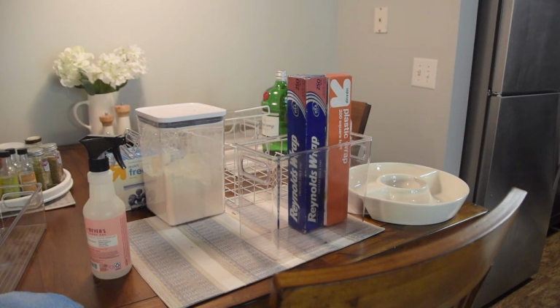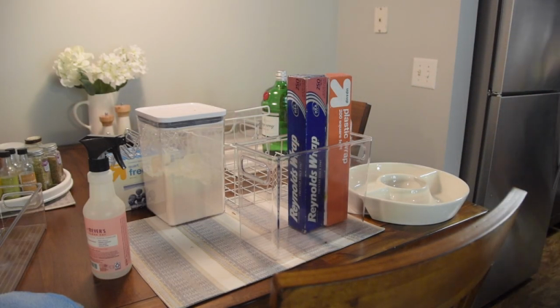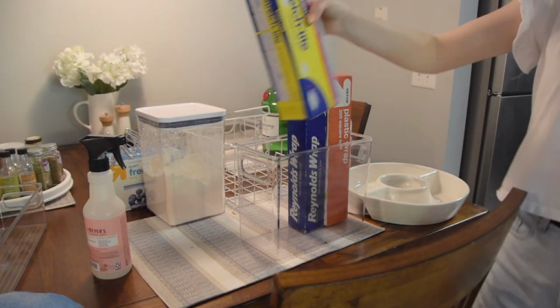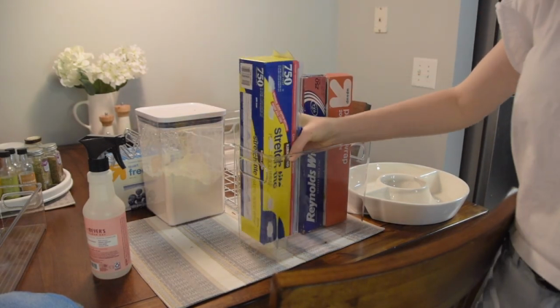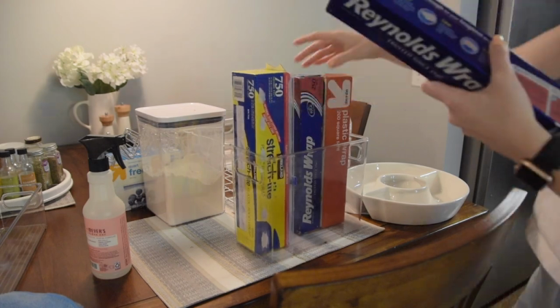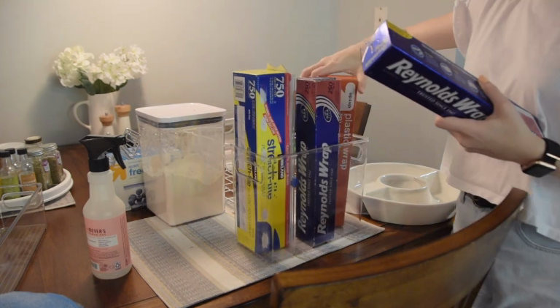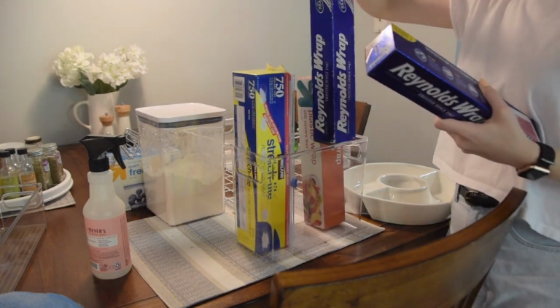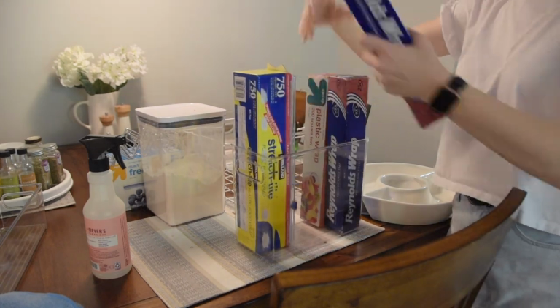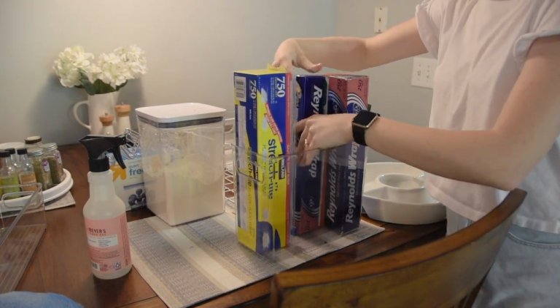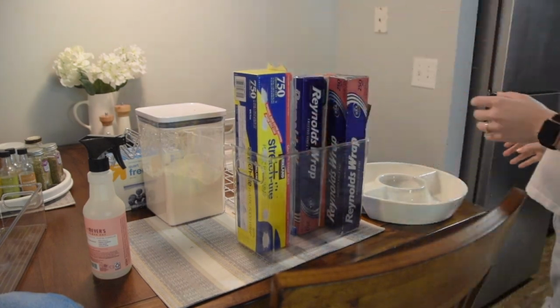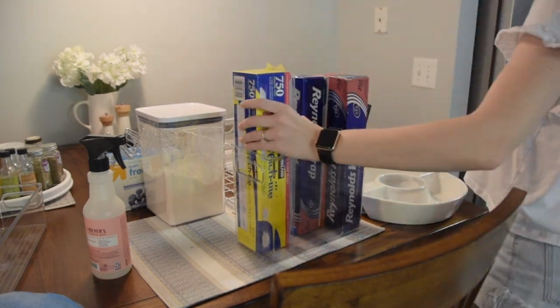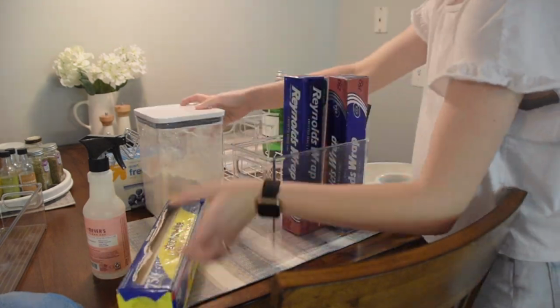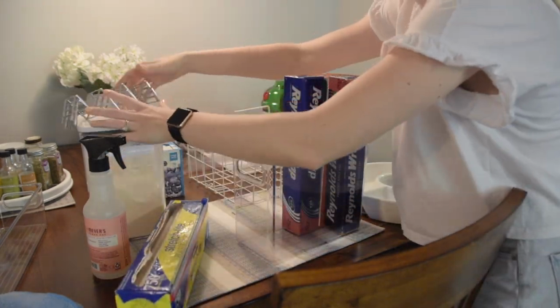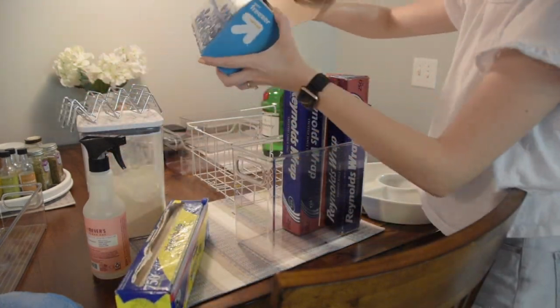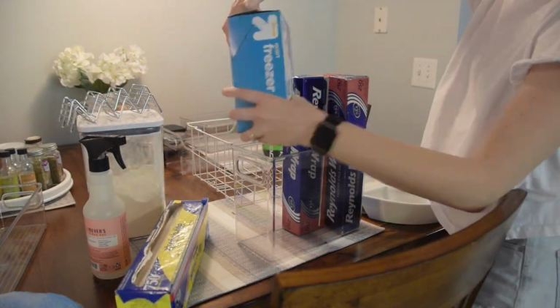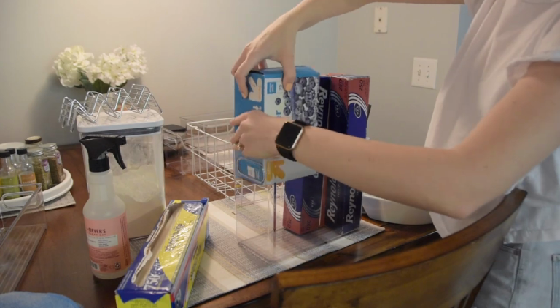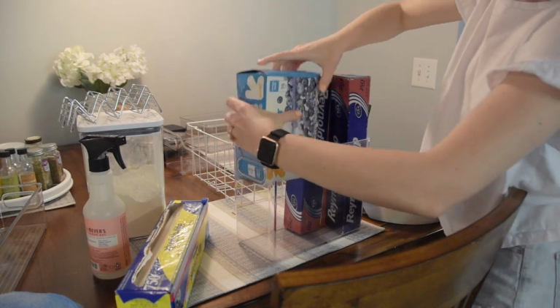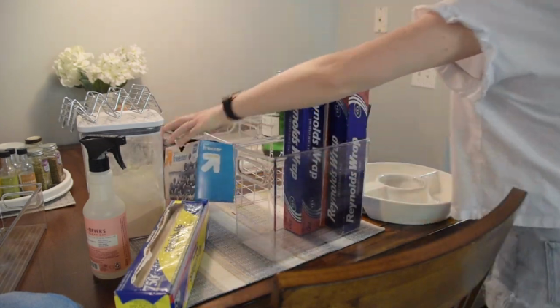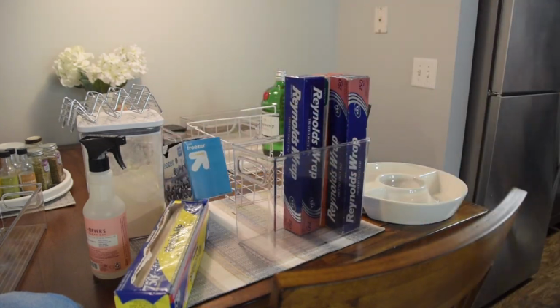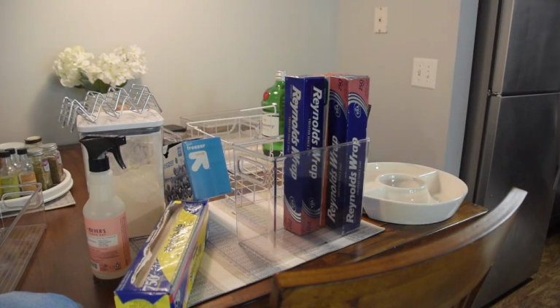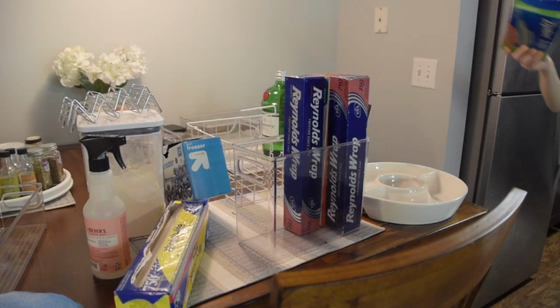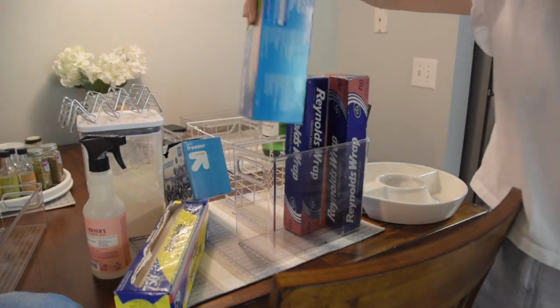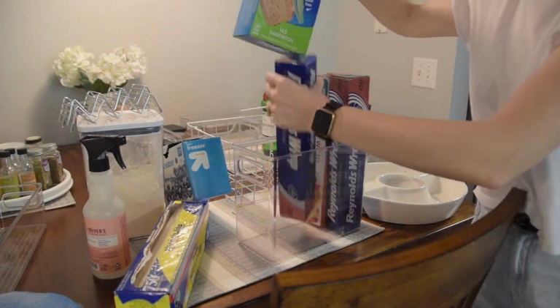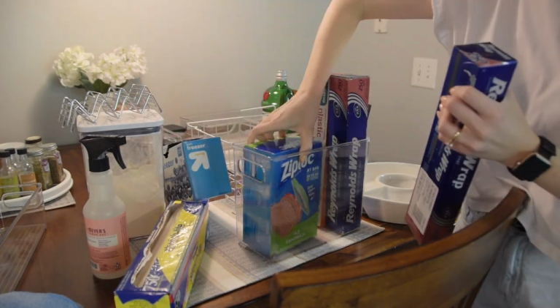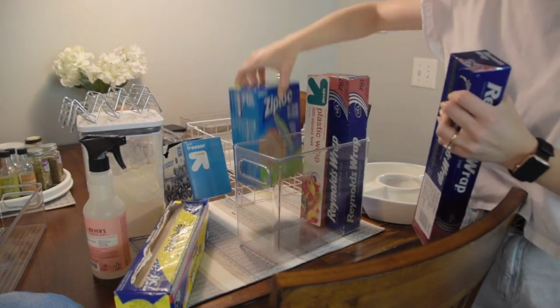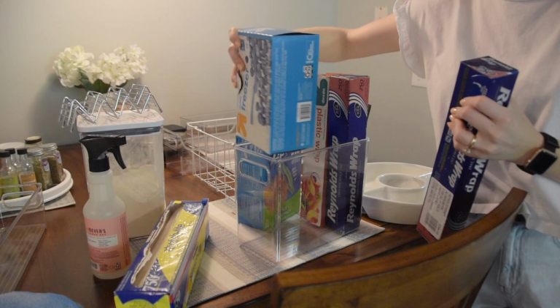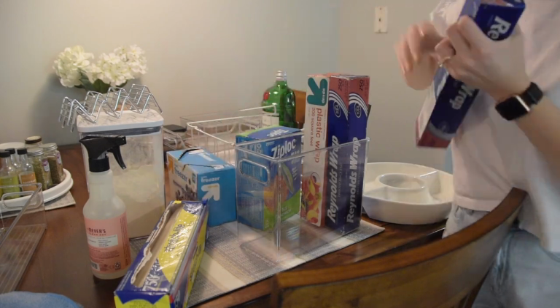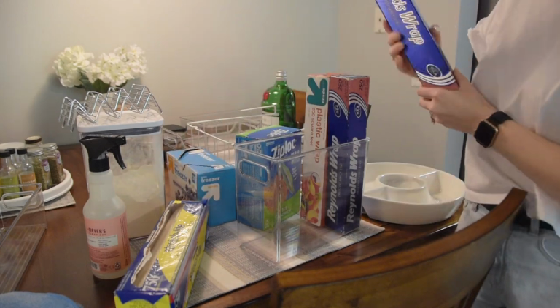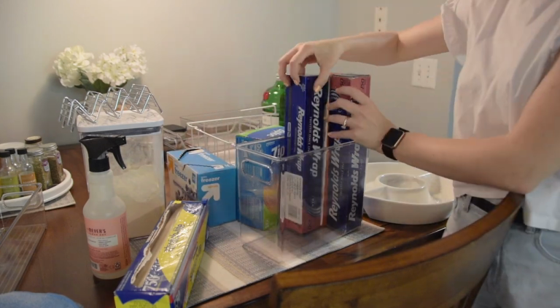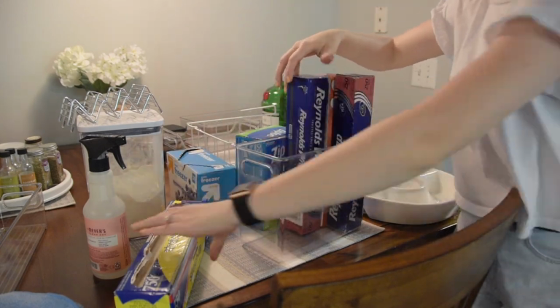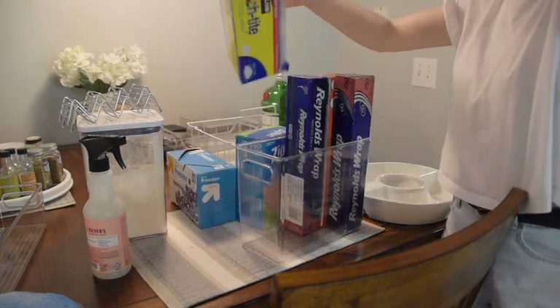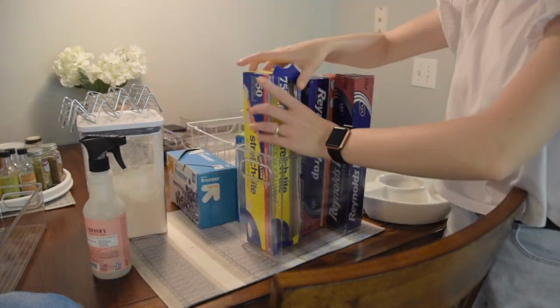I was really excited when I found this bin on Amazon because it was perfect for storing the tinfoil and saran wrap packages that were always just floating around and ending up in random places. I'm happy I finally have a place to call them home. Here I'm just playing around to figure out where everything will fit.